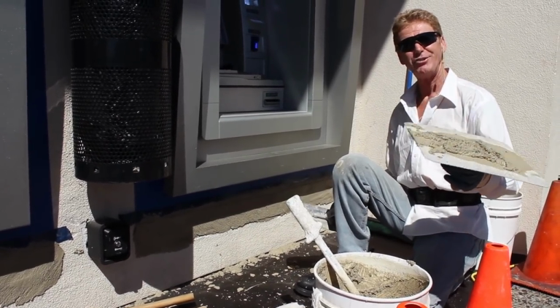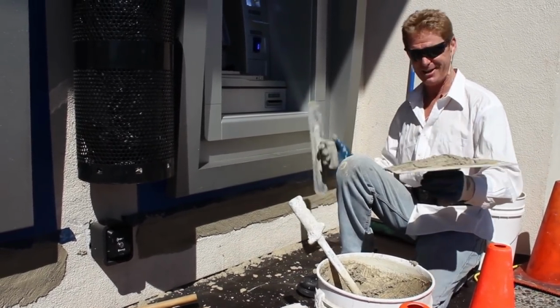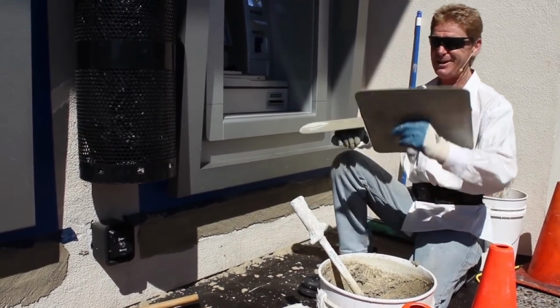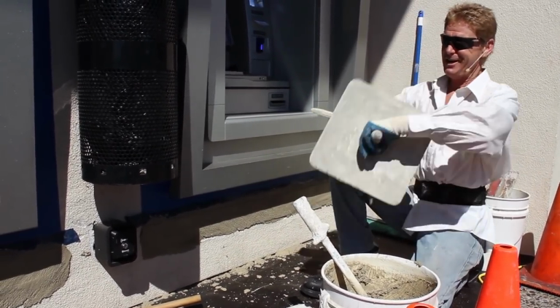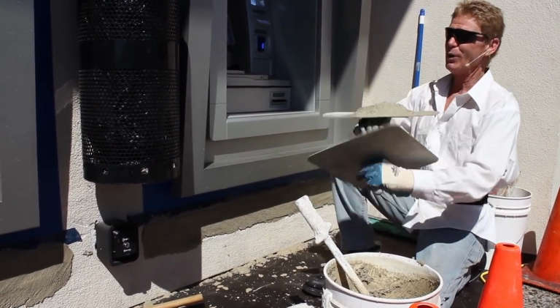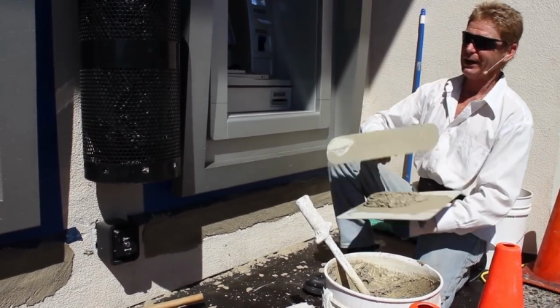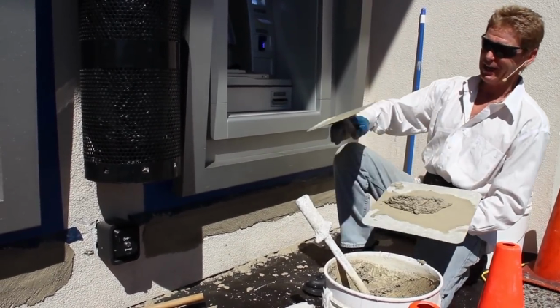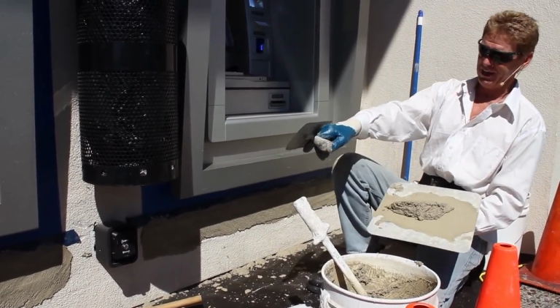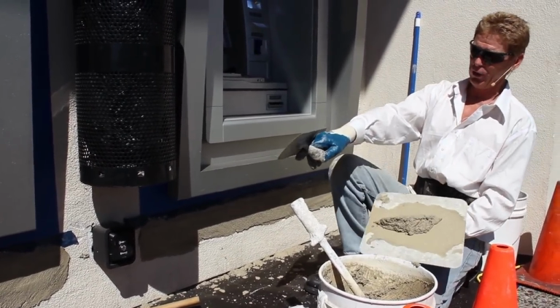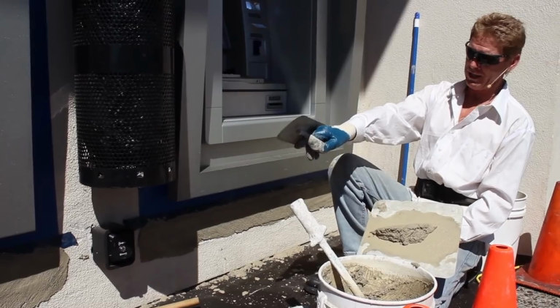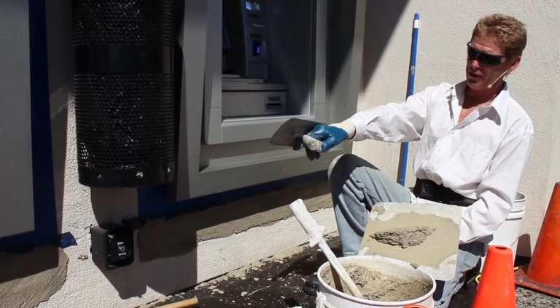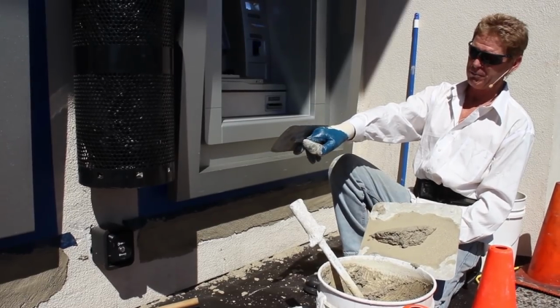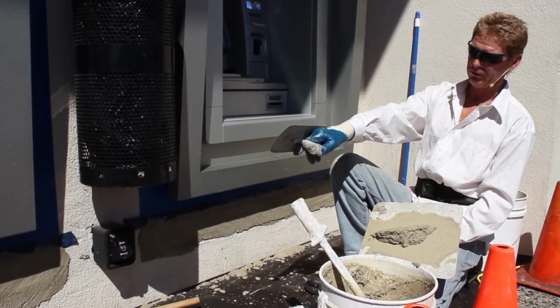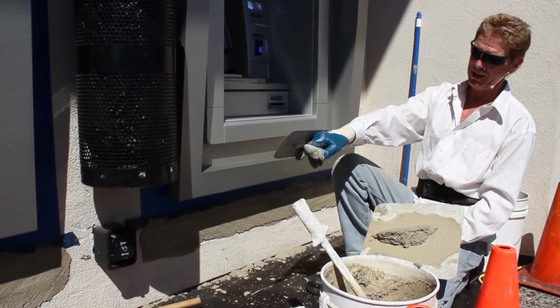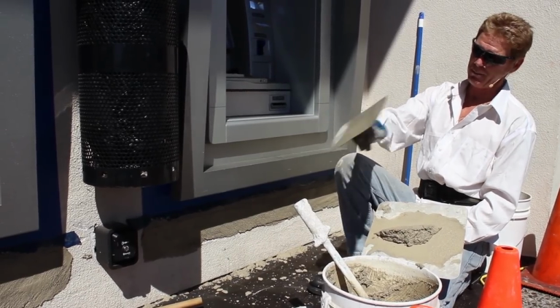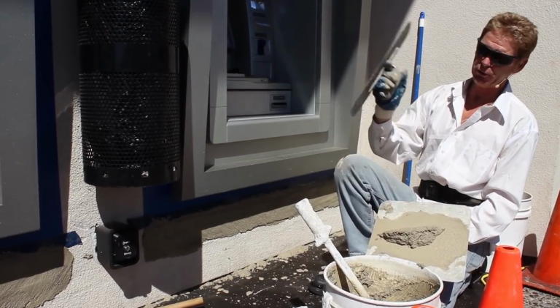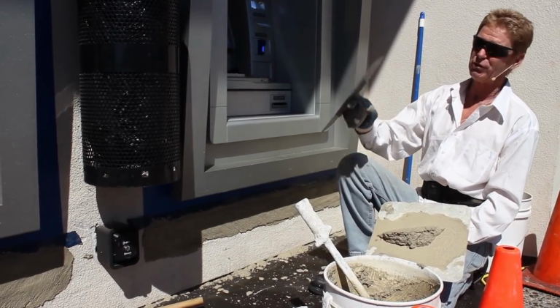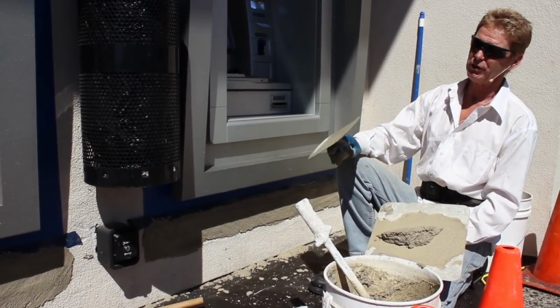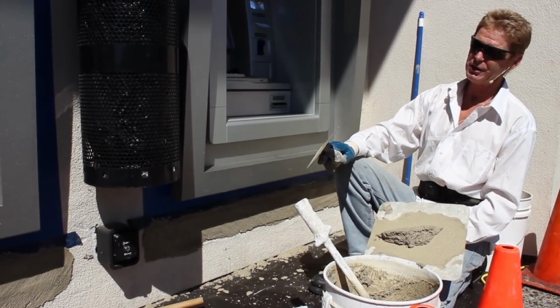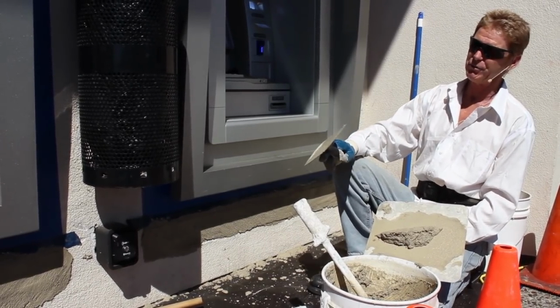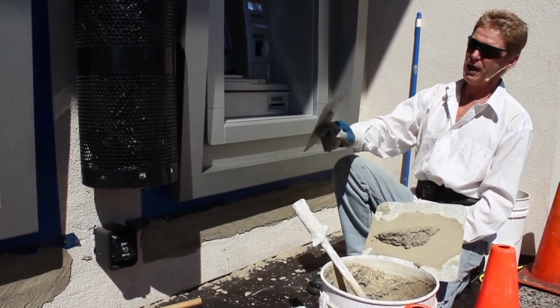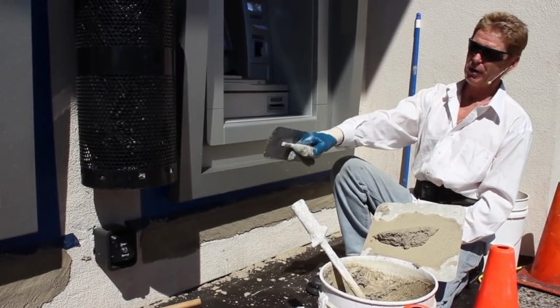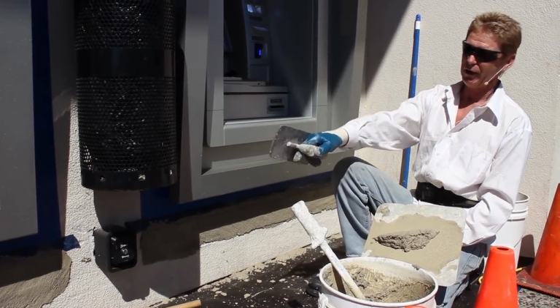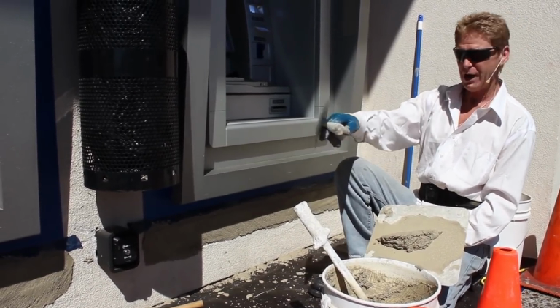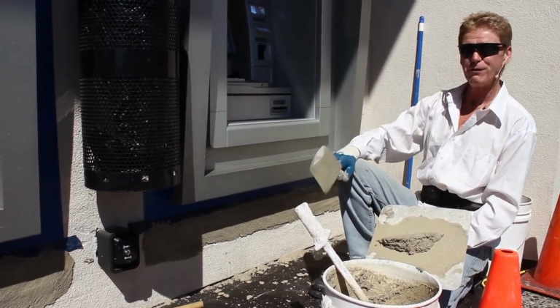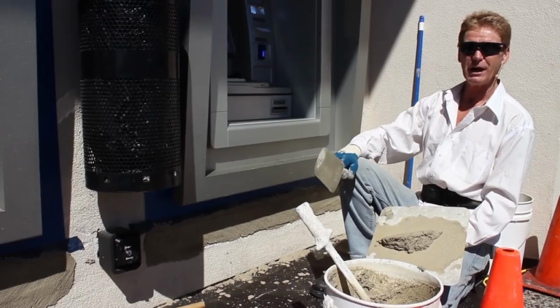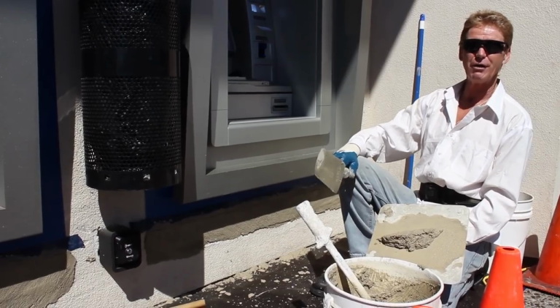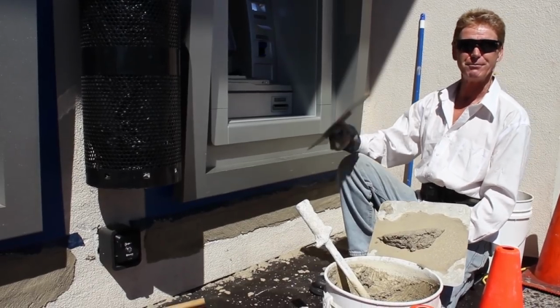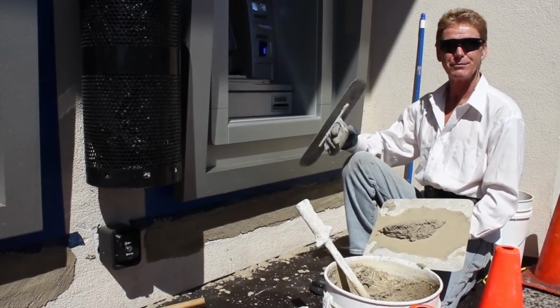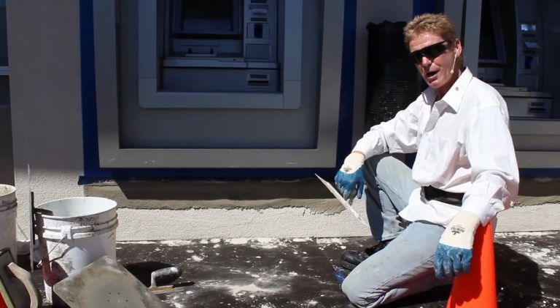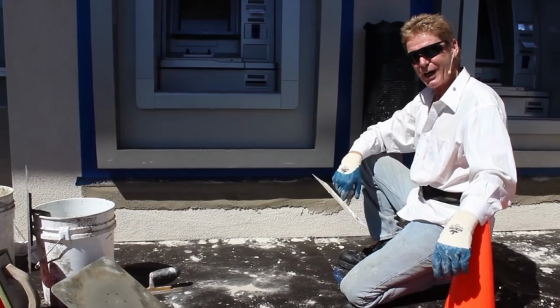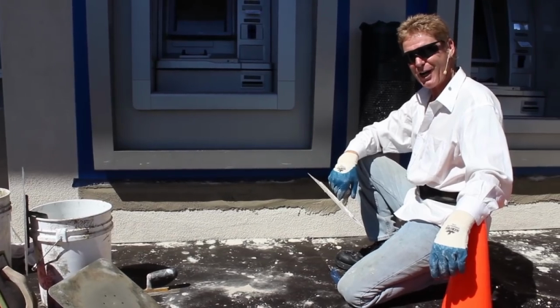Can I match them with this mud? You betcha. When I get to that stage, I'll need another 10 minutes — by that time I'll do the rest of these ATMs and come back to show you how we feather that stuff in.